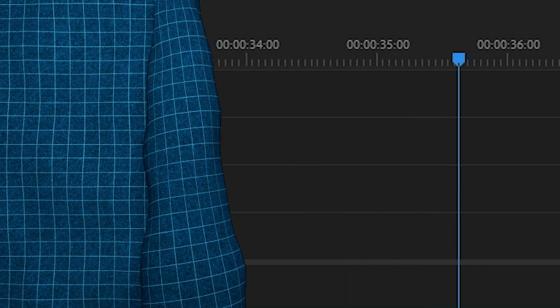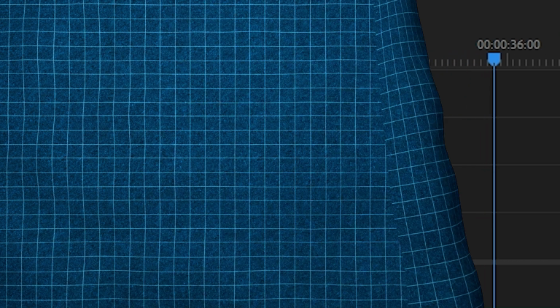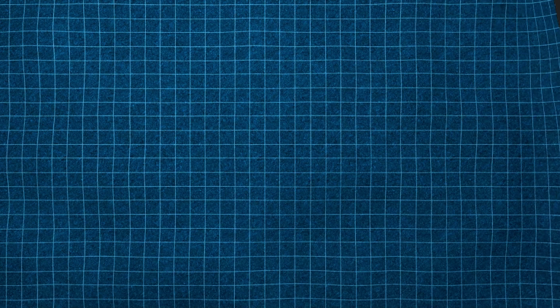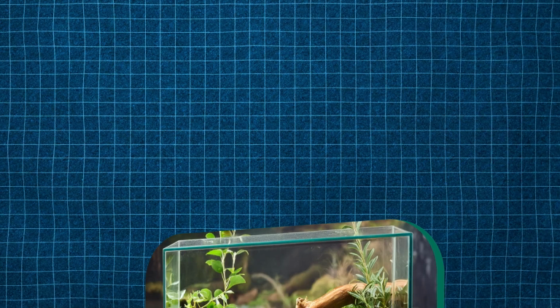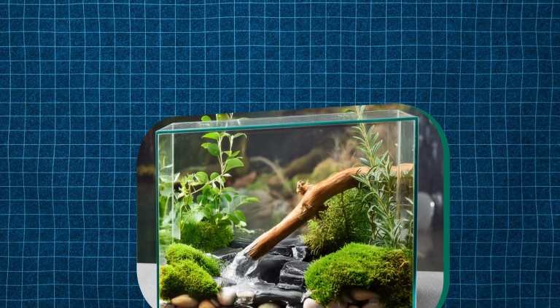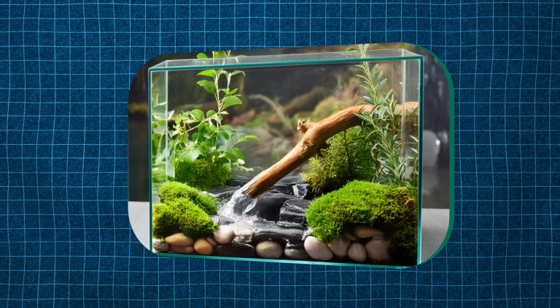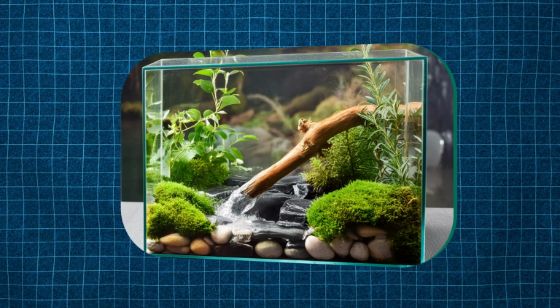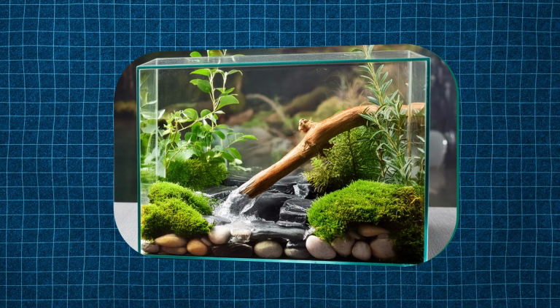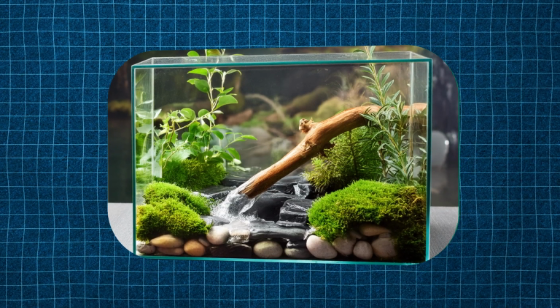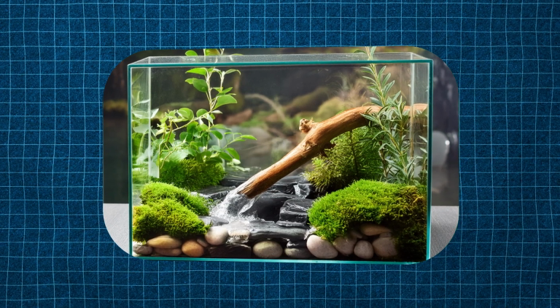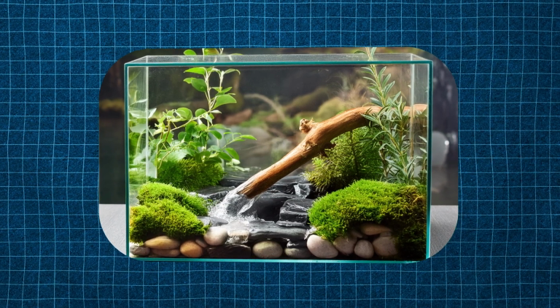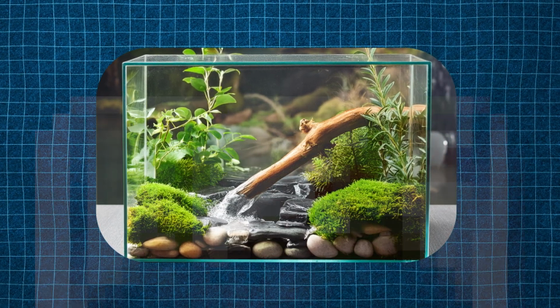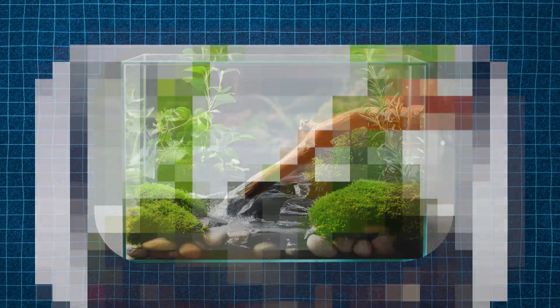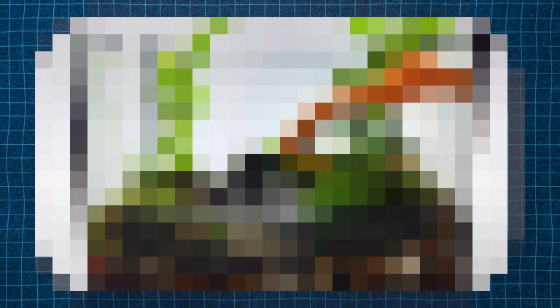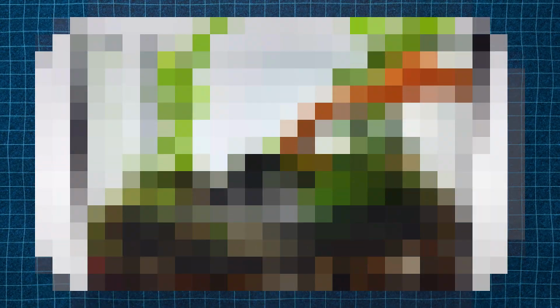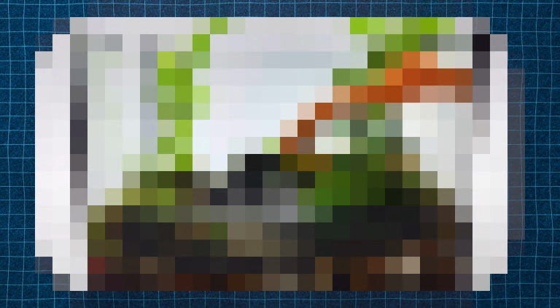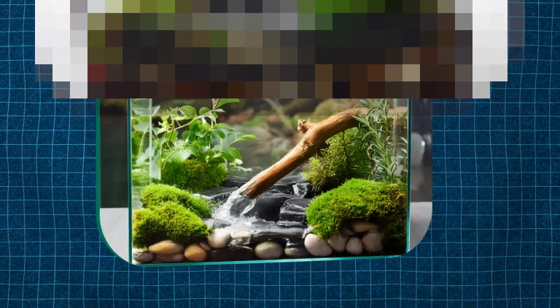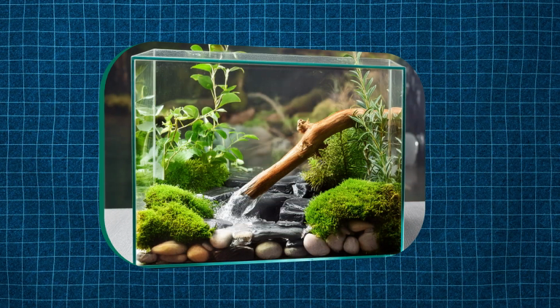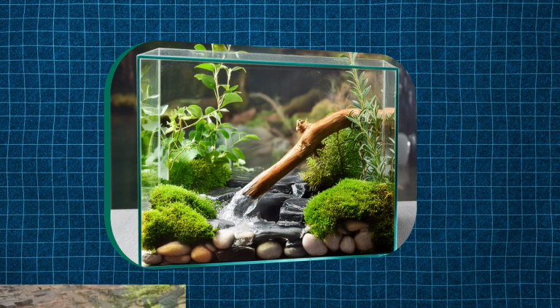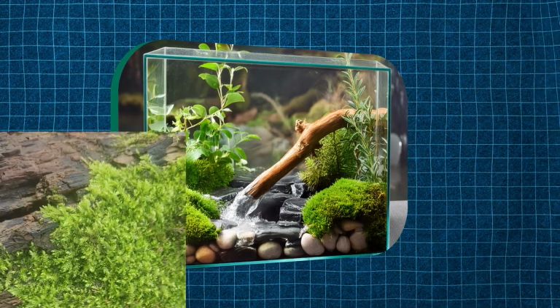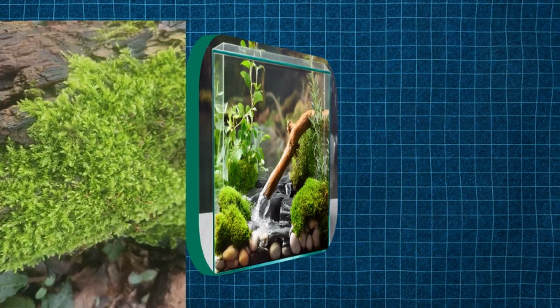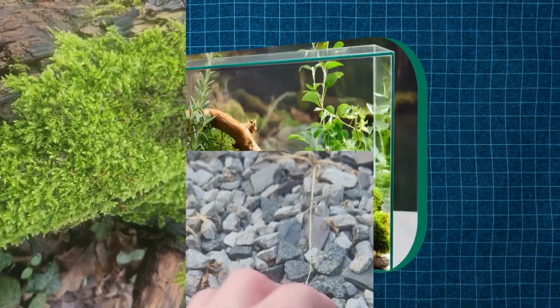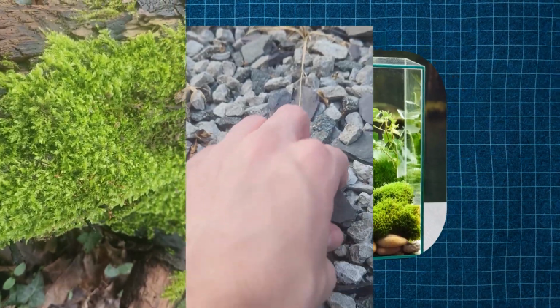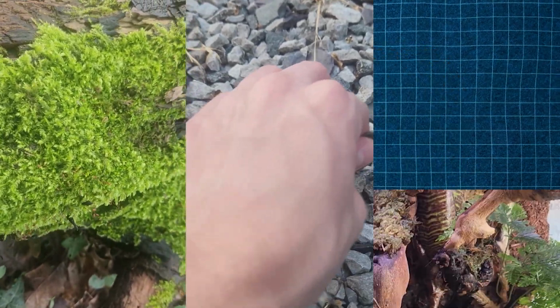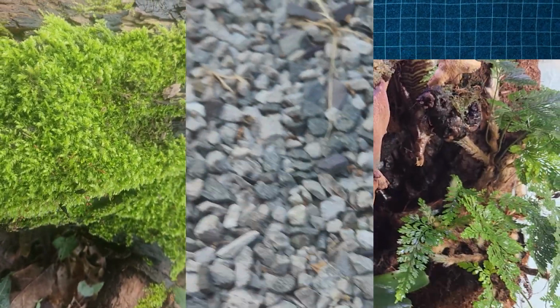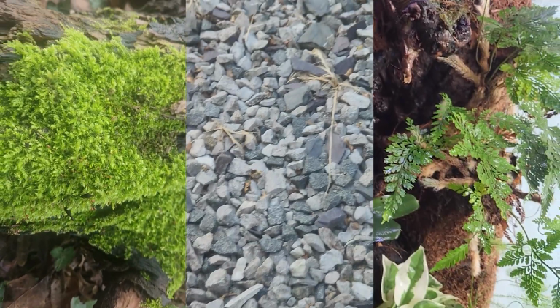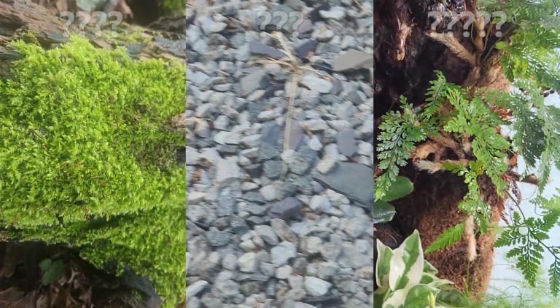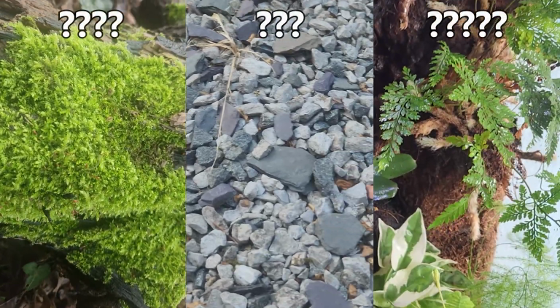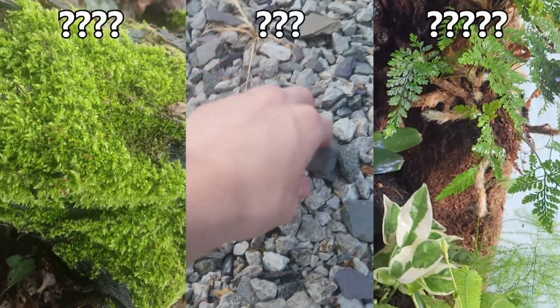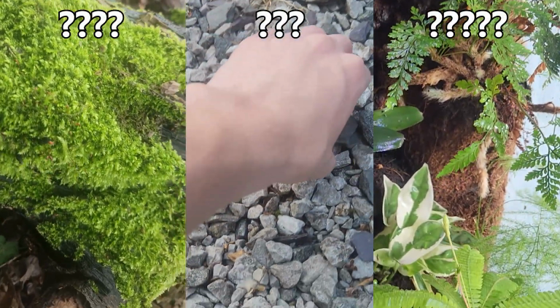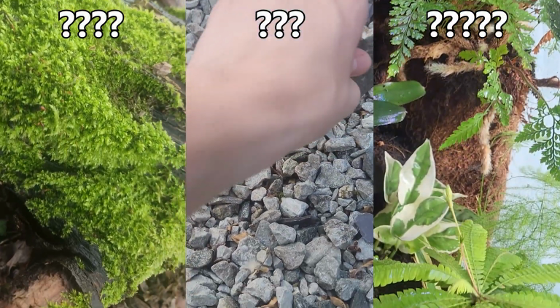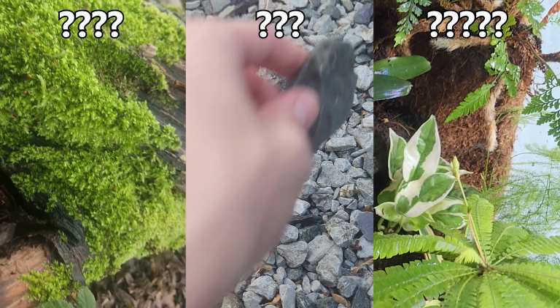This is the image we were left with, which I was going to attempt to build in real life. To do this, I would need to match all the materials in the image to their real-life counterparts.